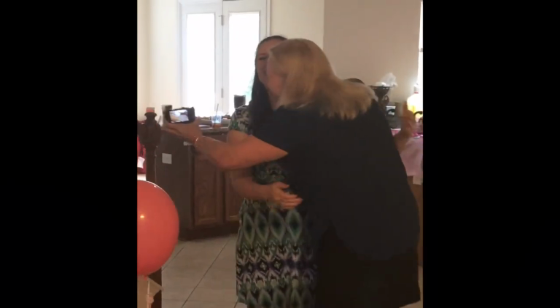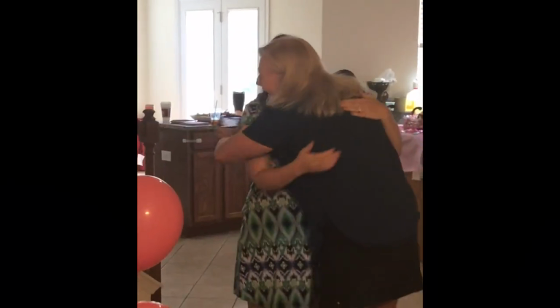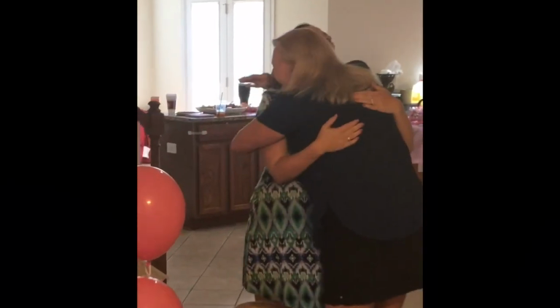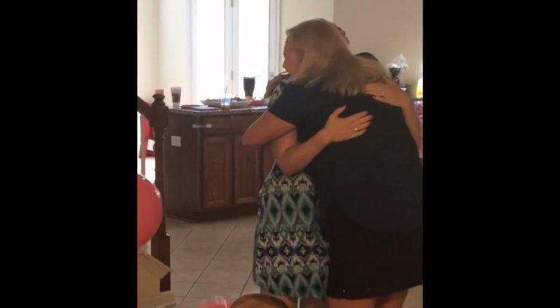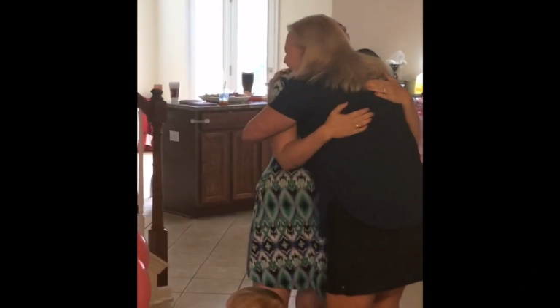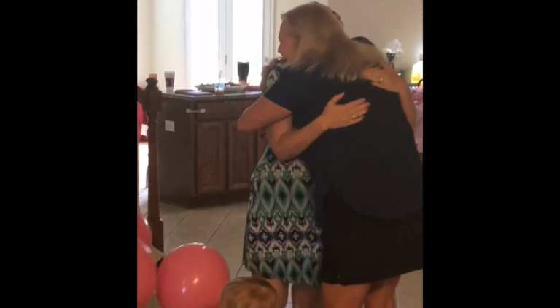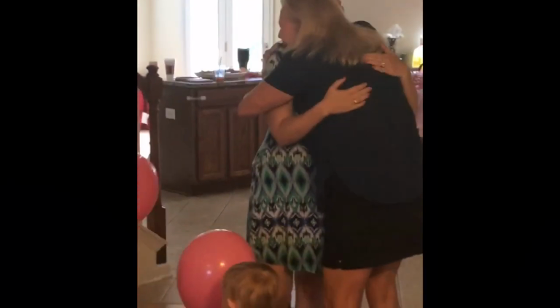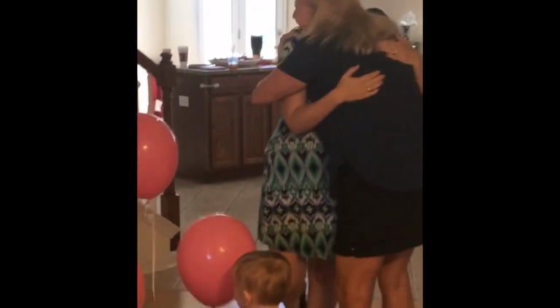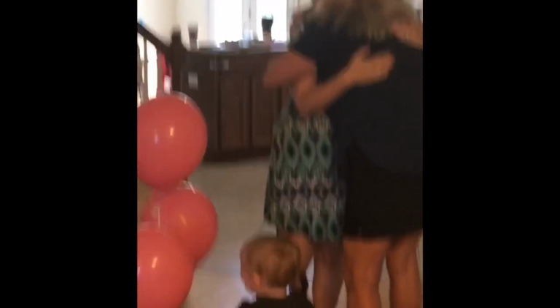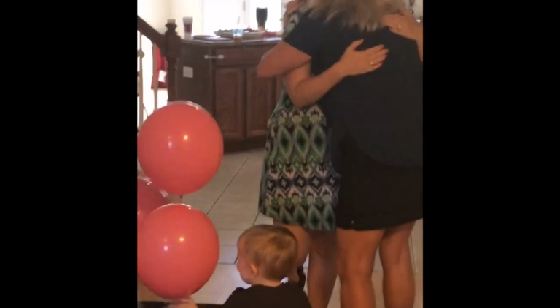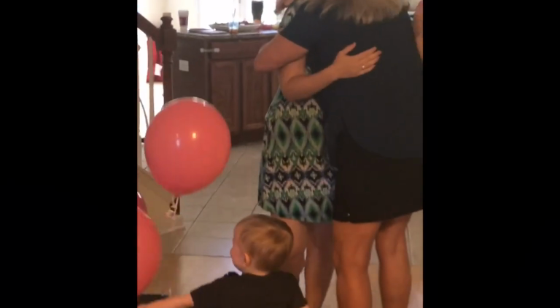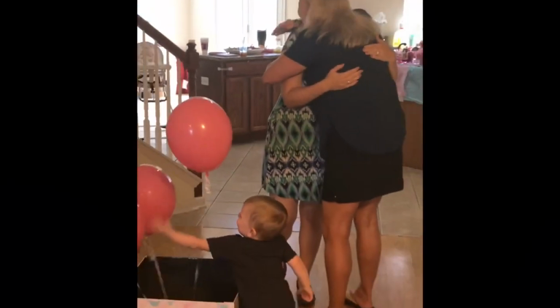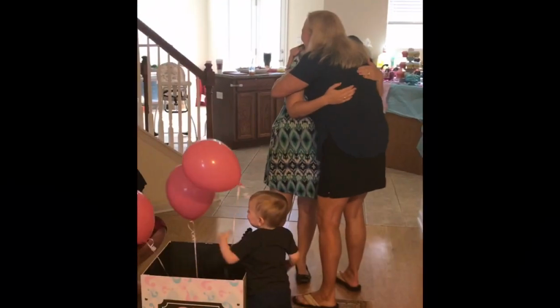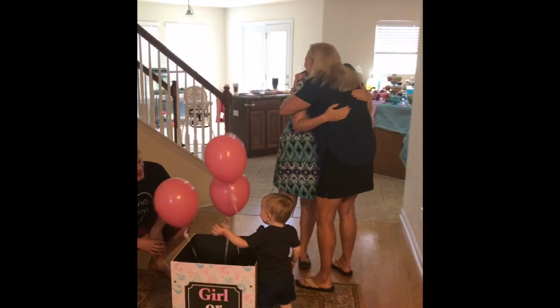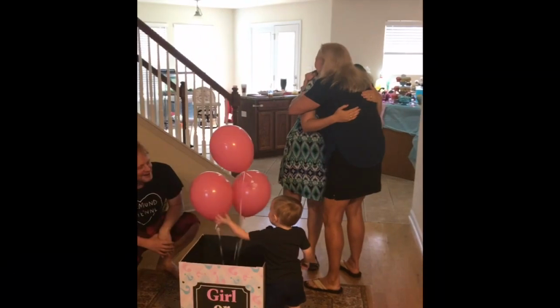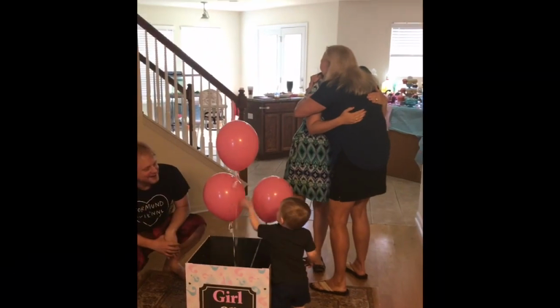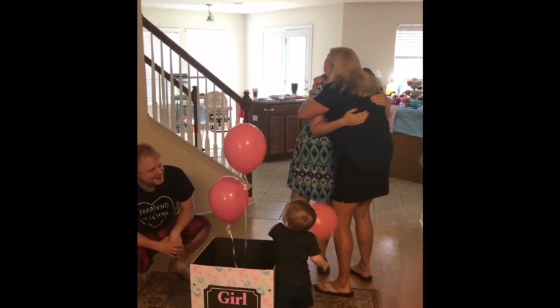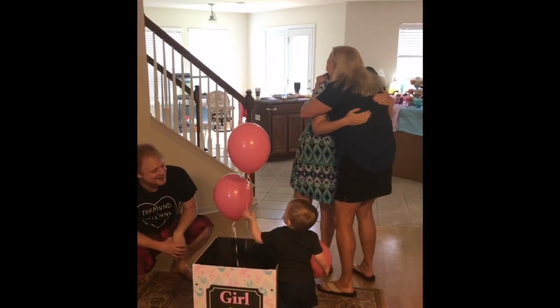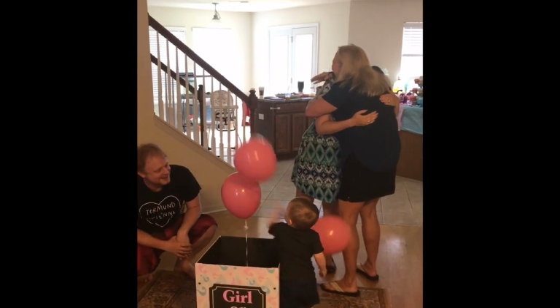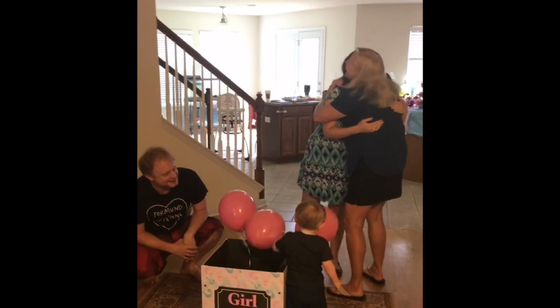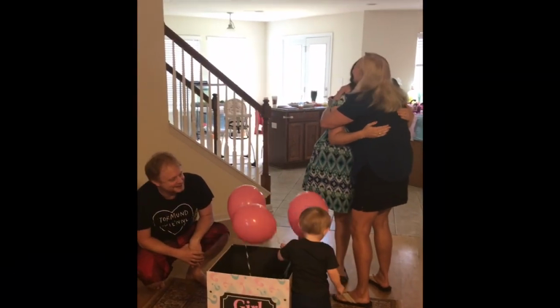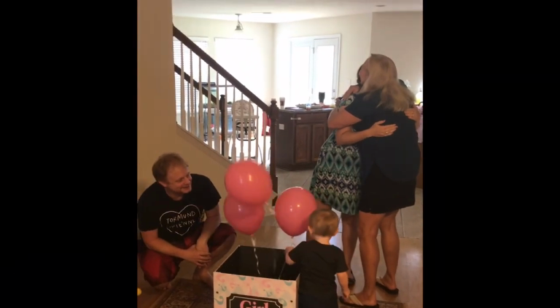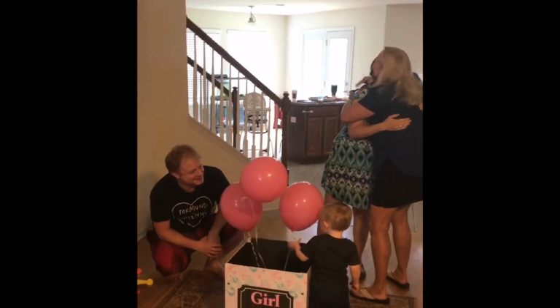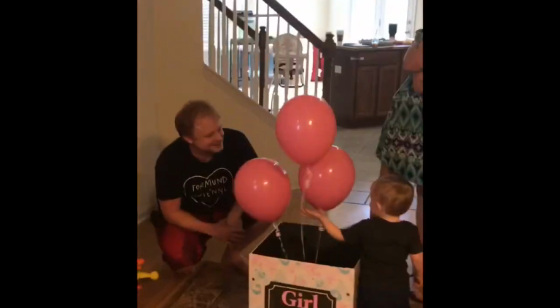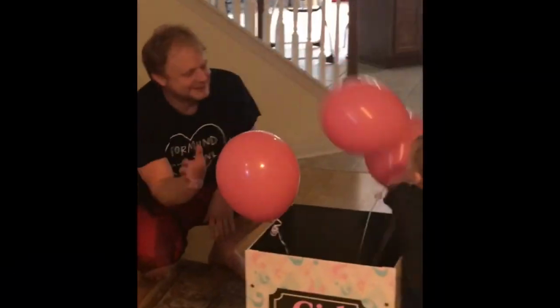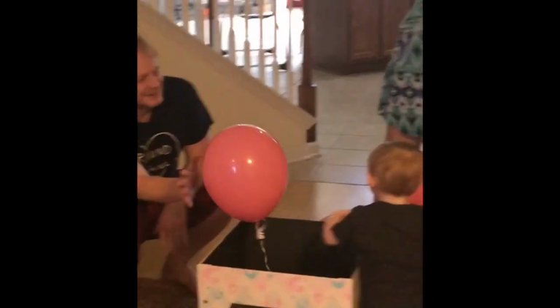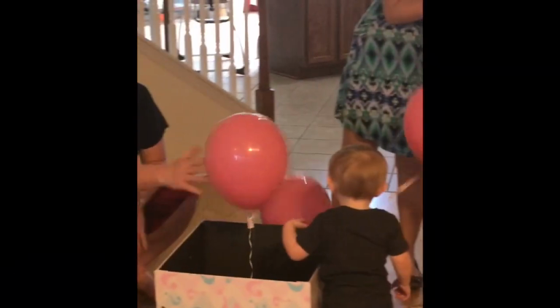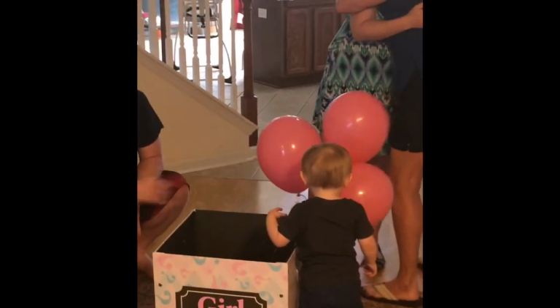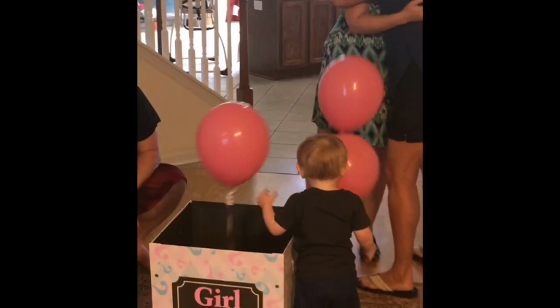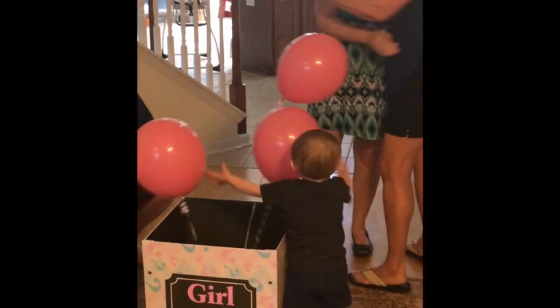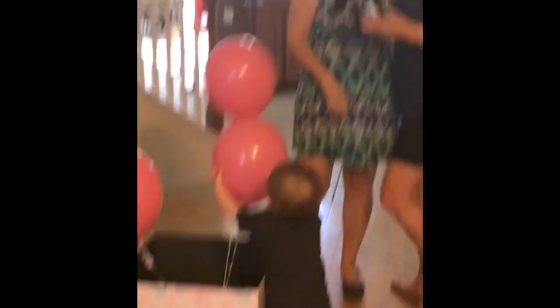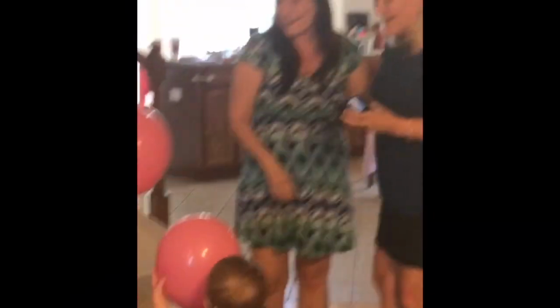Lottie was right! We have Lottie for right! Oh my goodness!